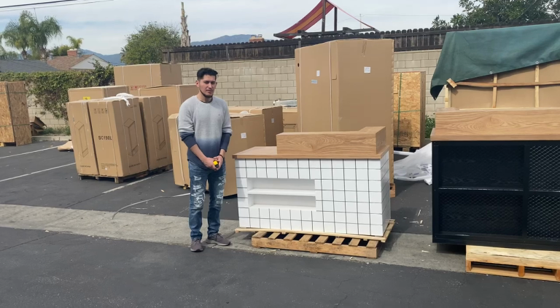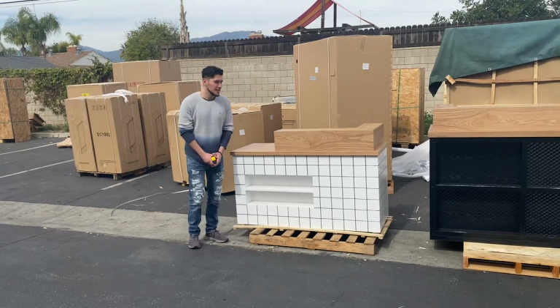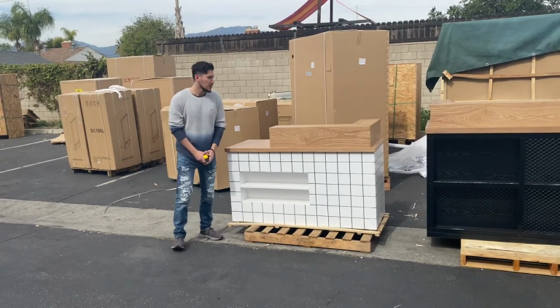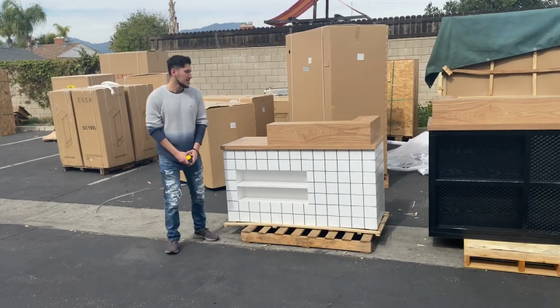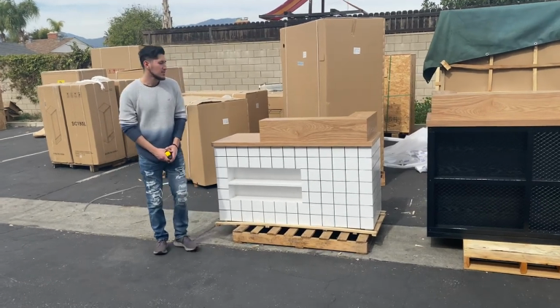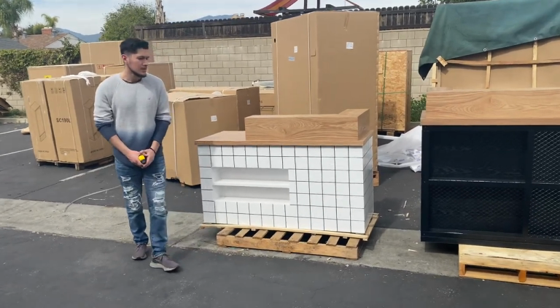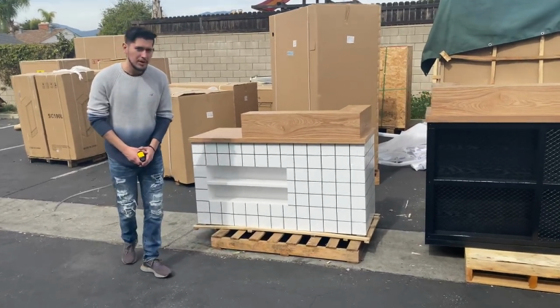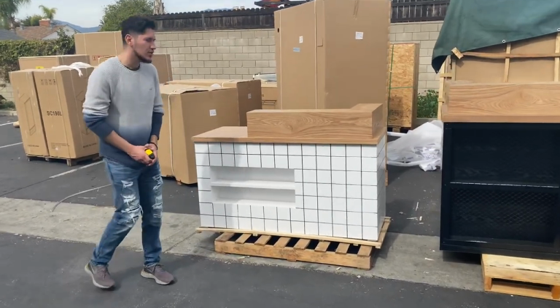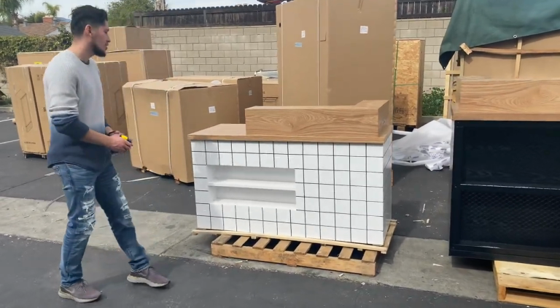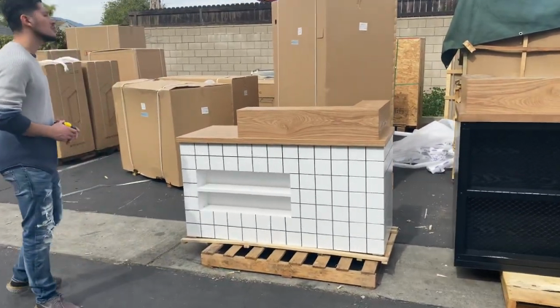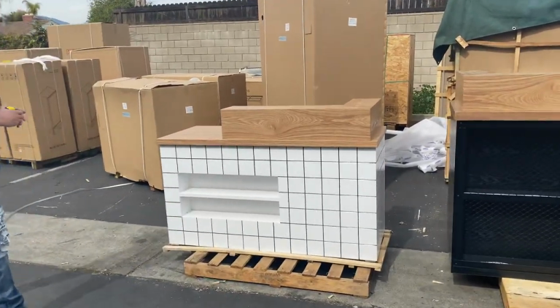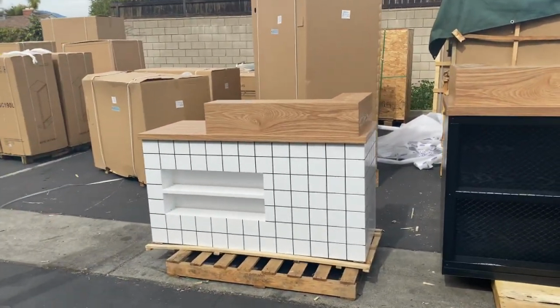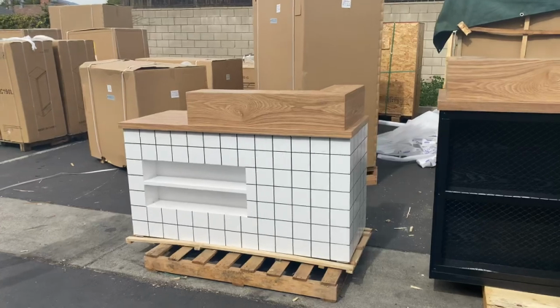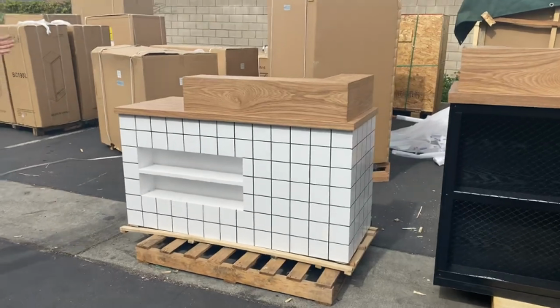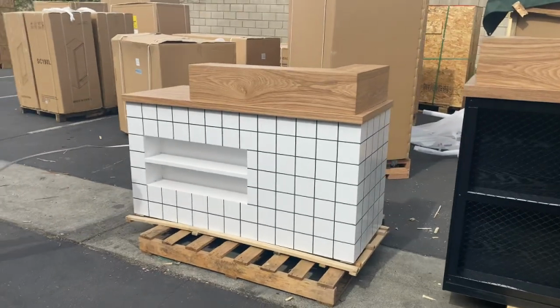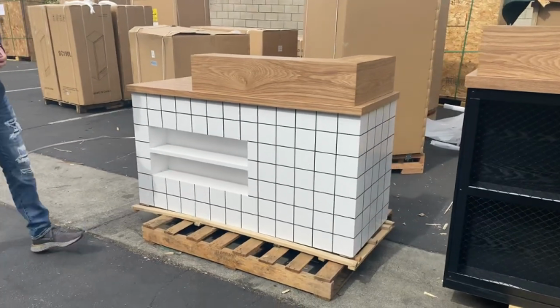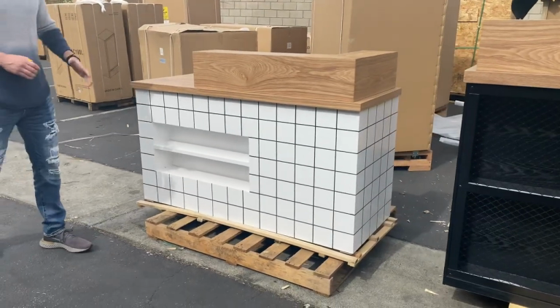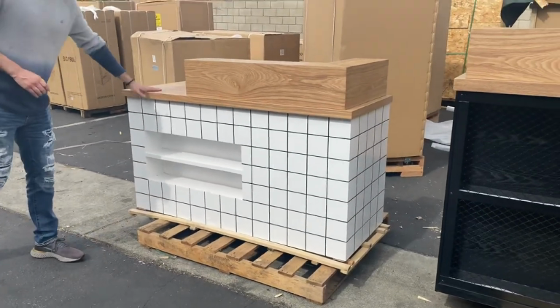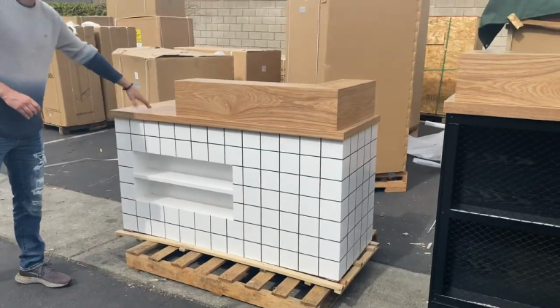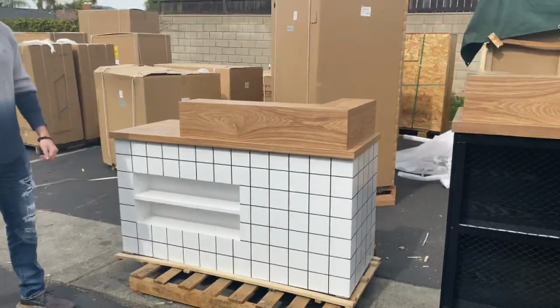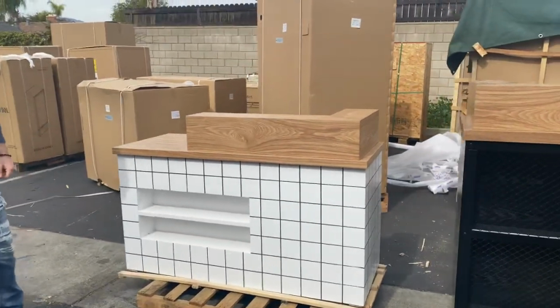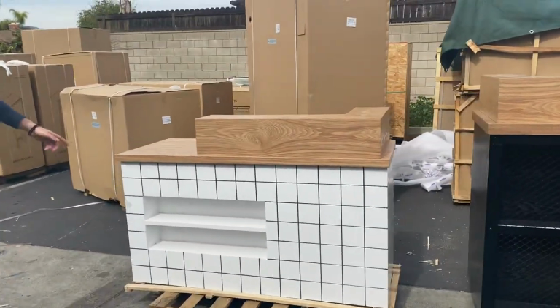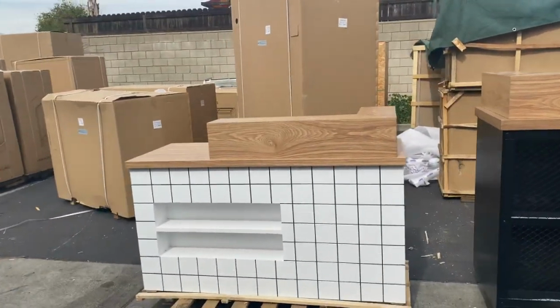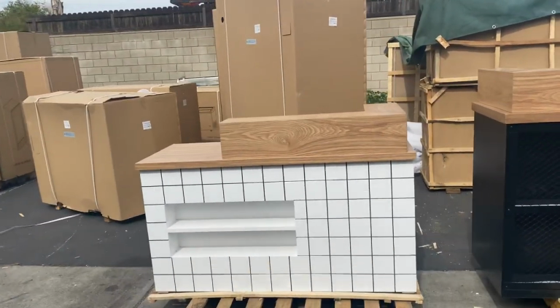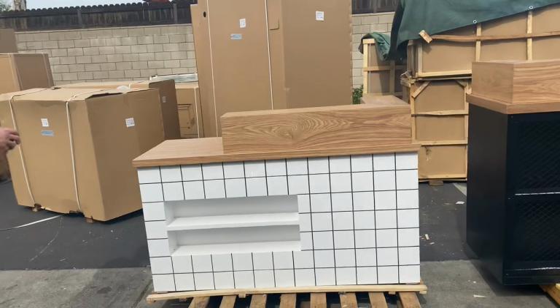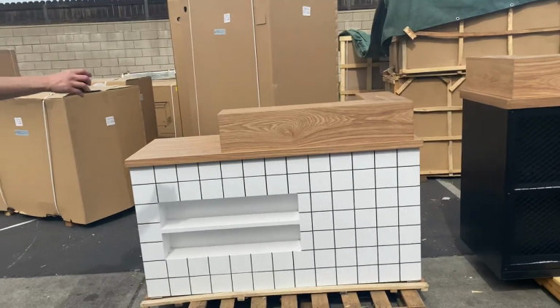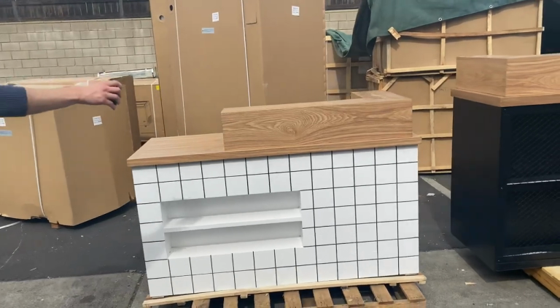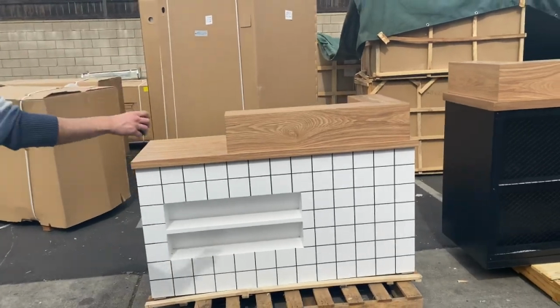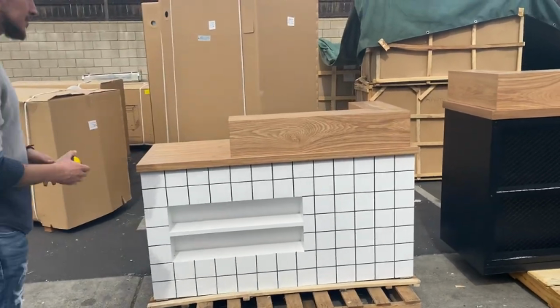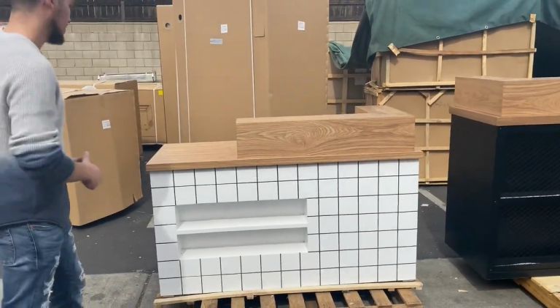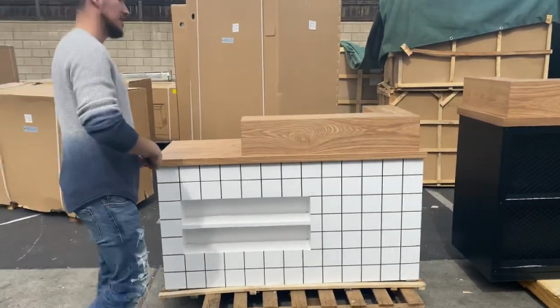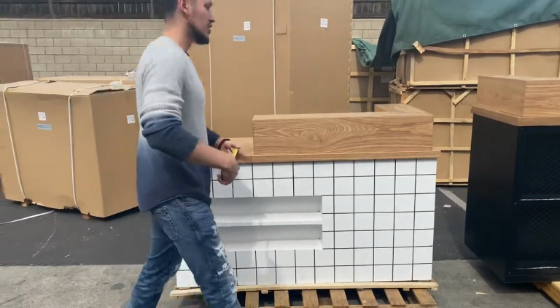Hello everybody, today we're going to go ahead and demonstrate one of our brand new units. You're looking at a front desk reception cashier counter table. The size of this unit is going to be 60 inches in the length — let's go ahead and measure it.